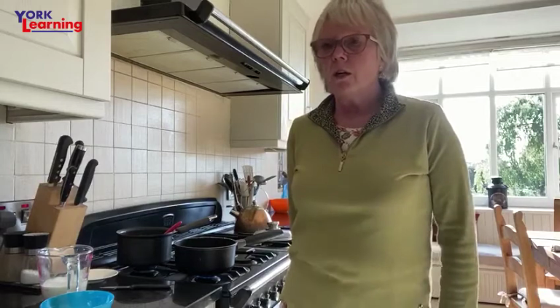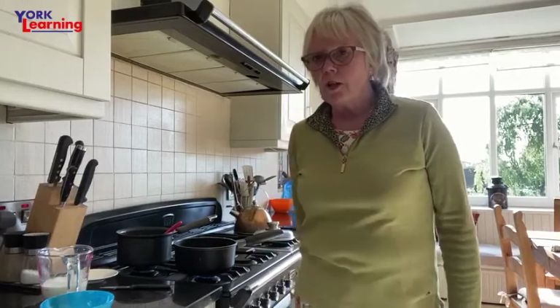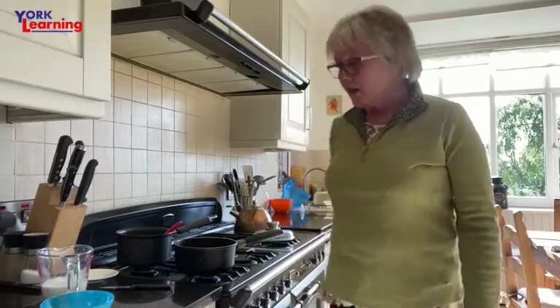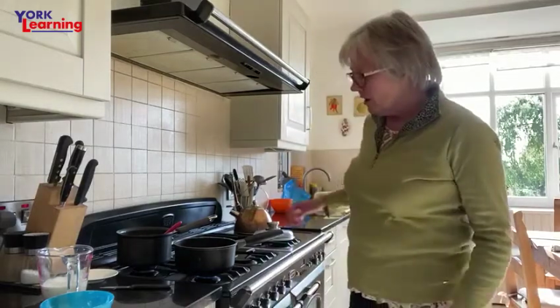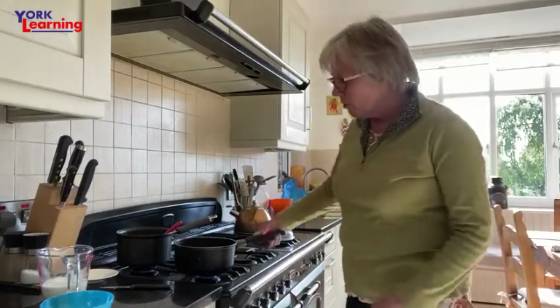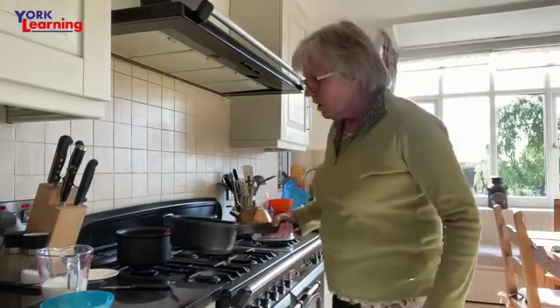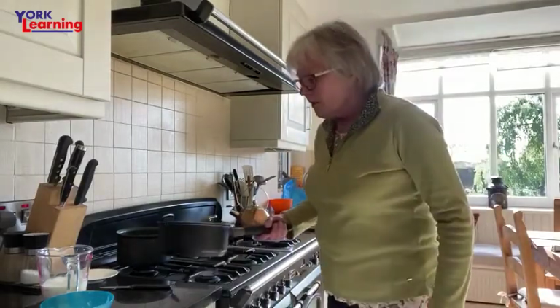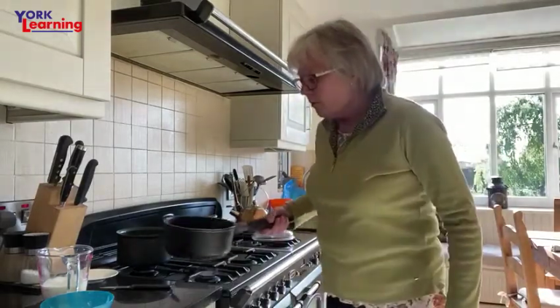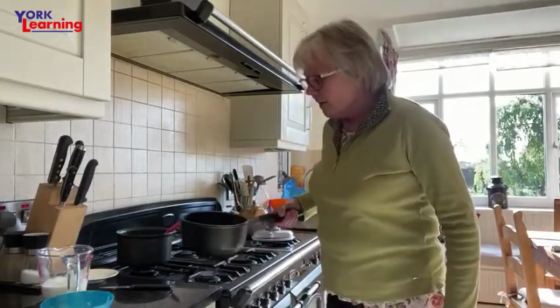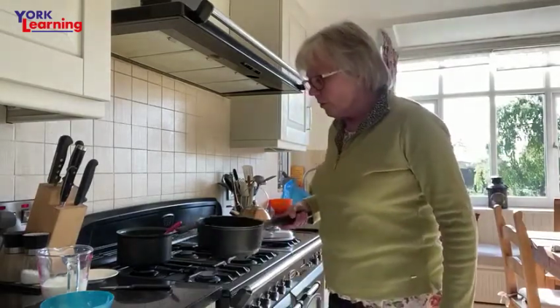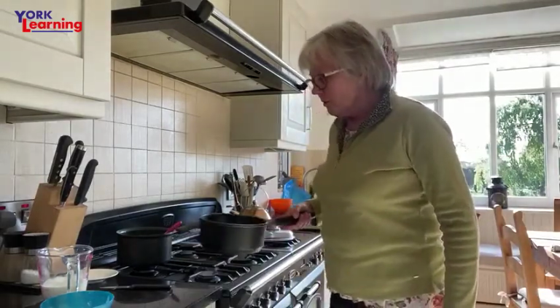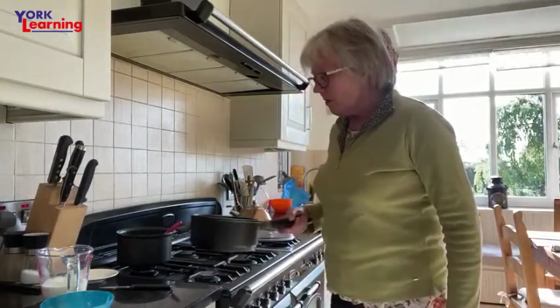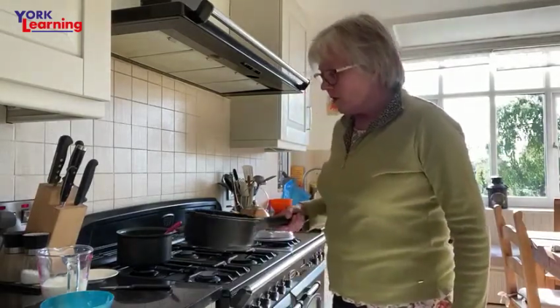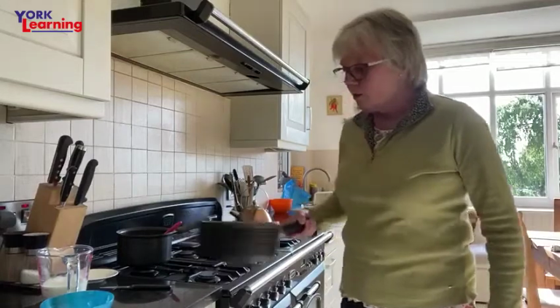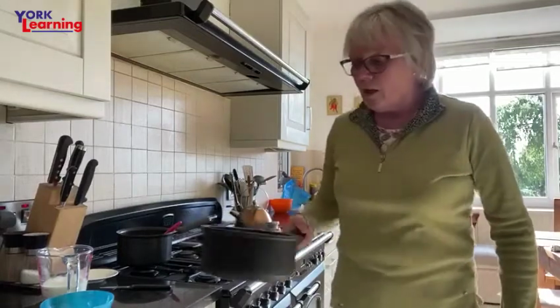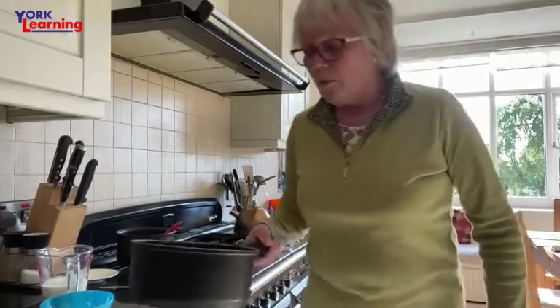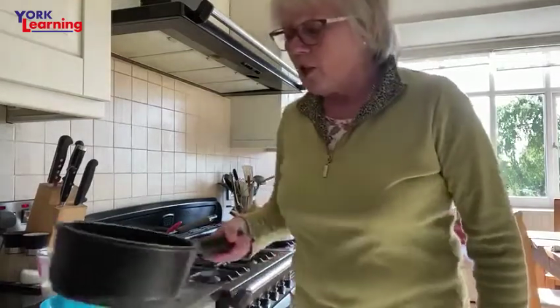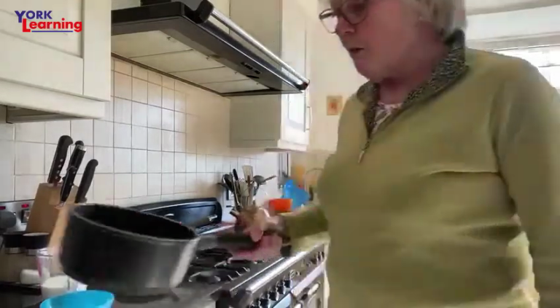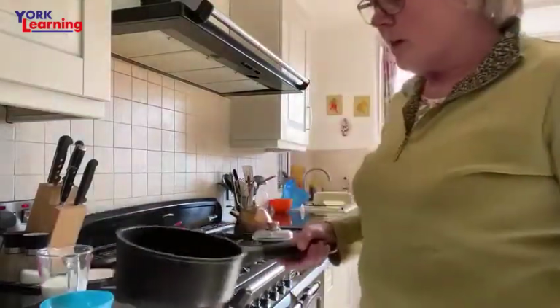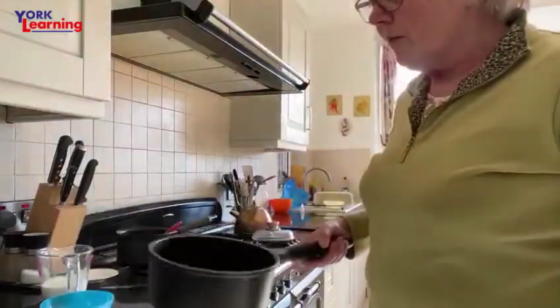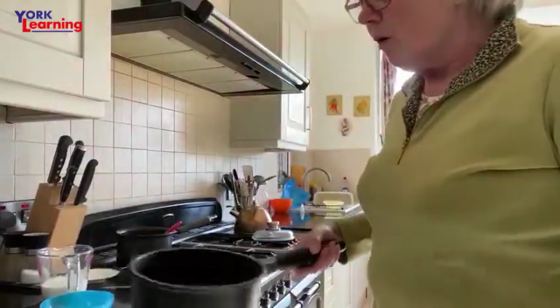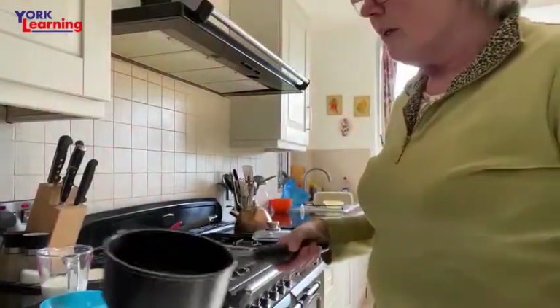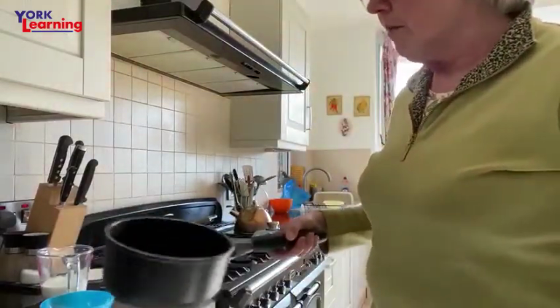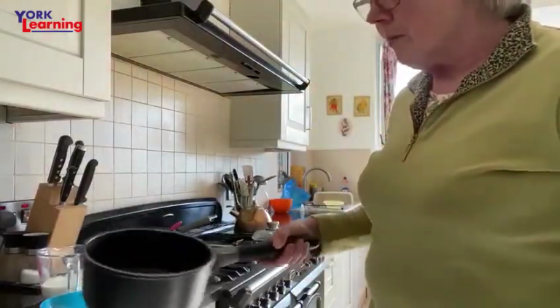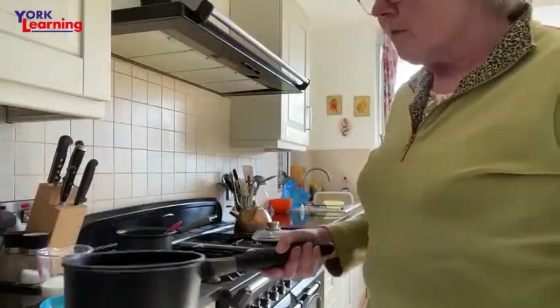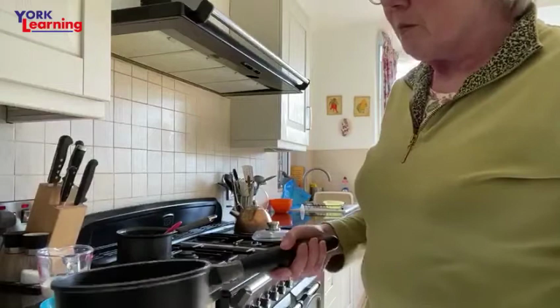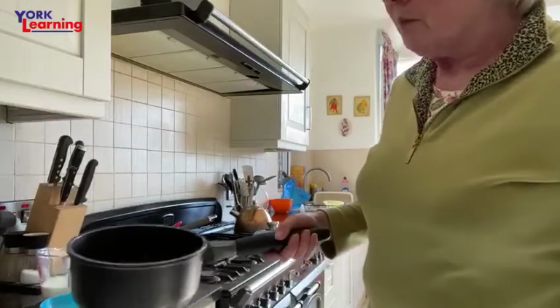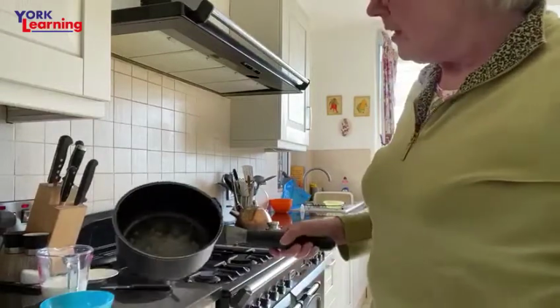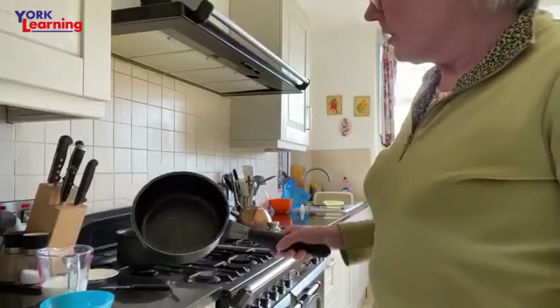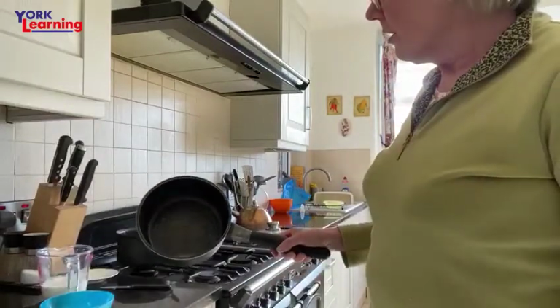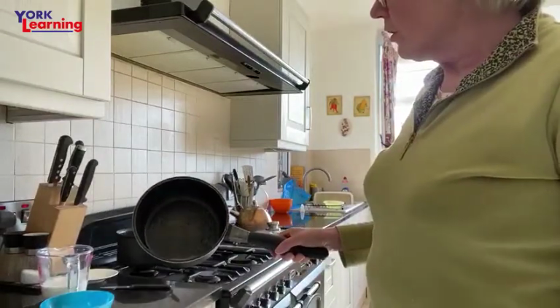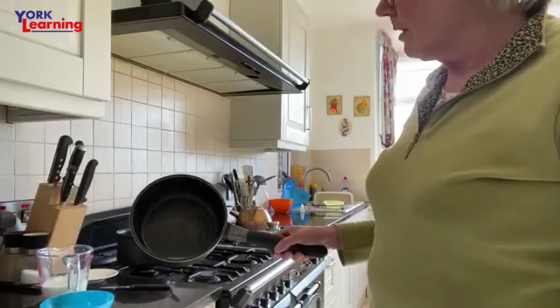Today we're making a white sauce. This is really important to me to make a white sauce — it's so versatile. All you need is some butter; it's better with butter.